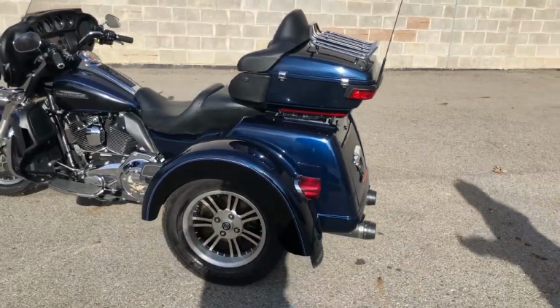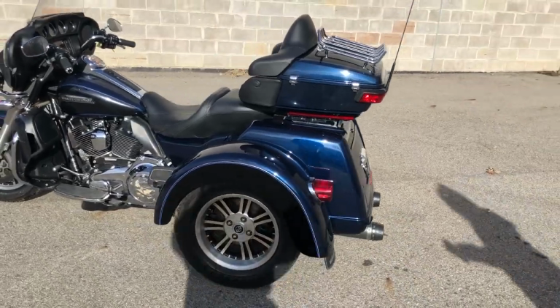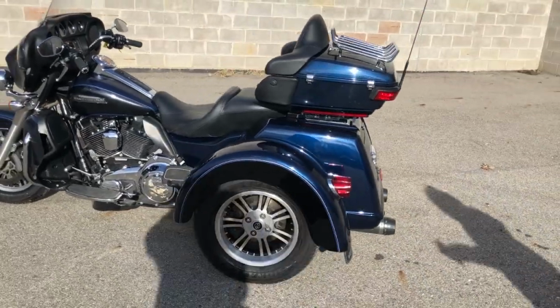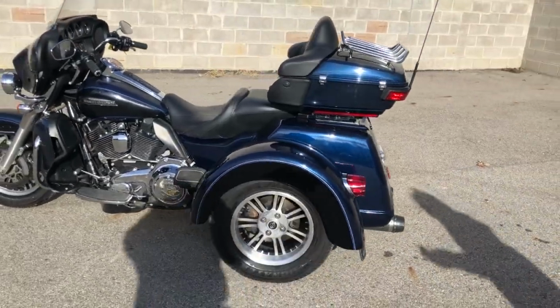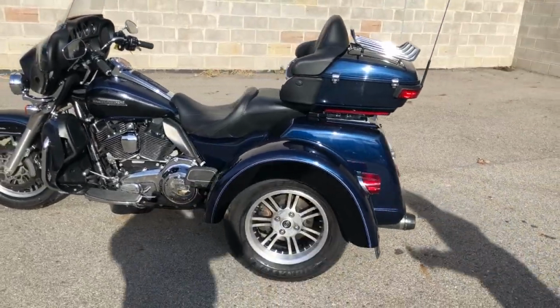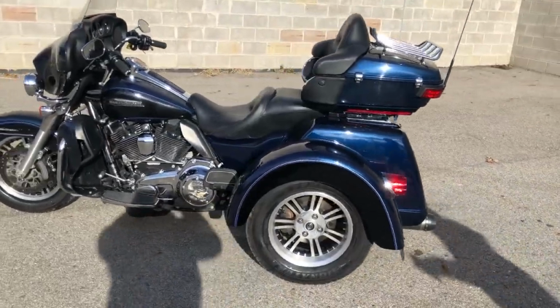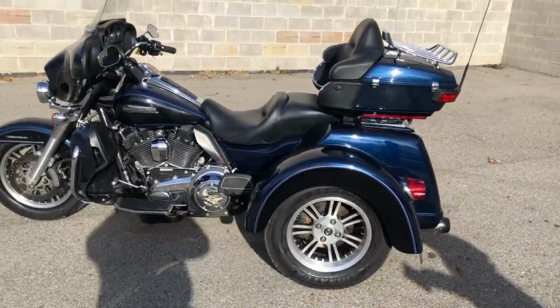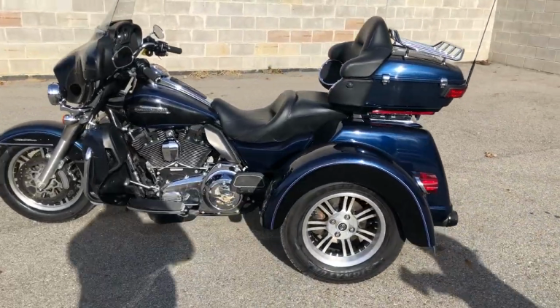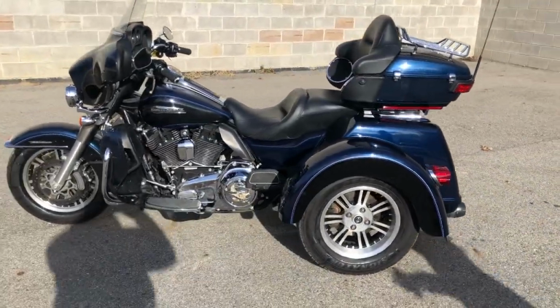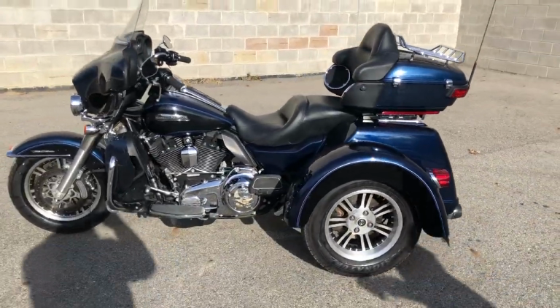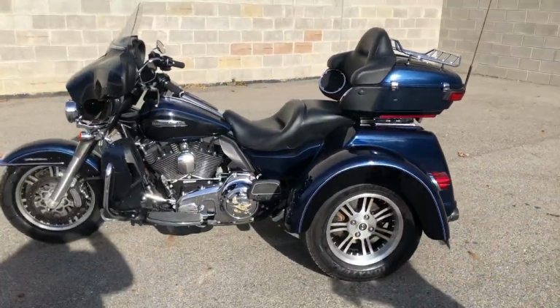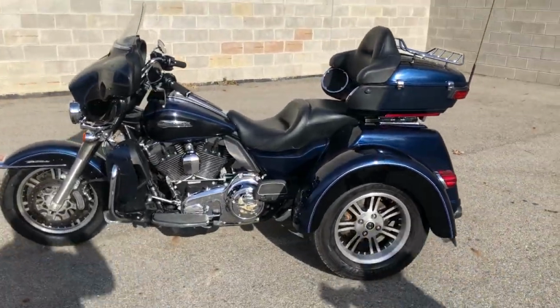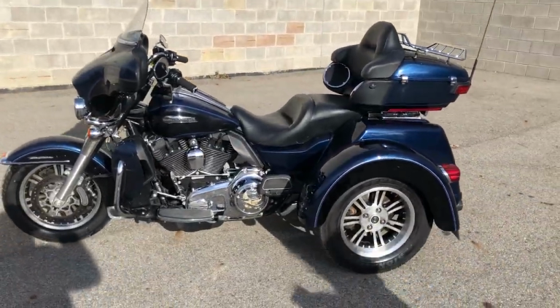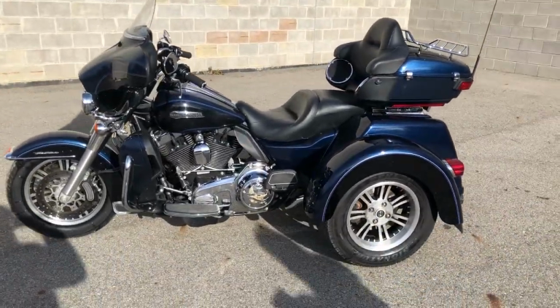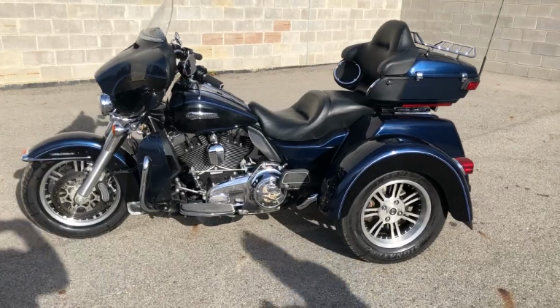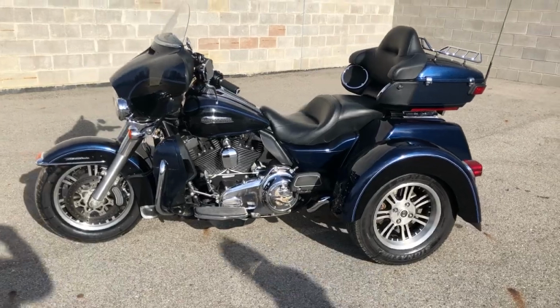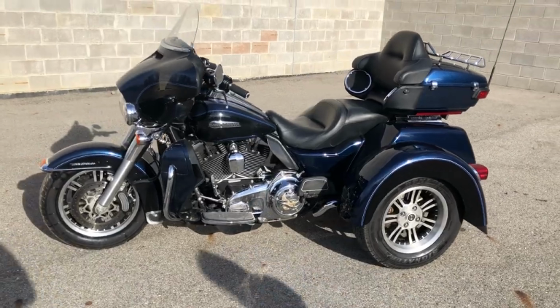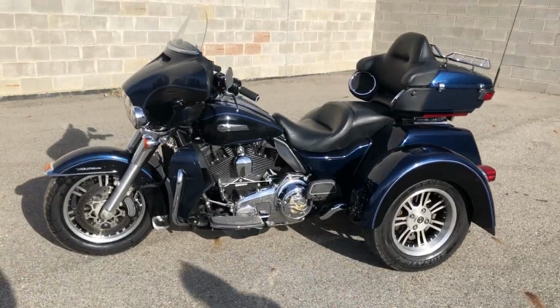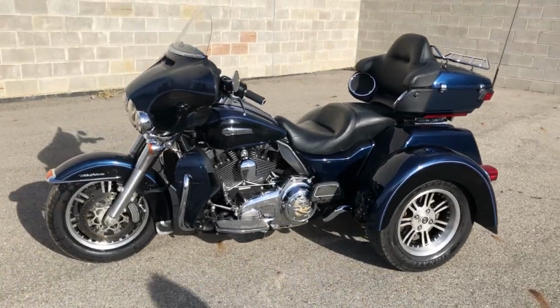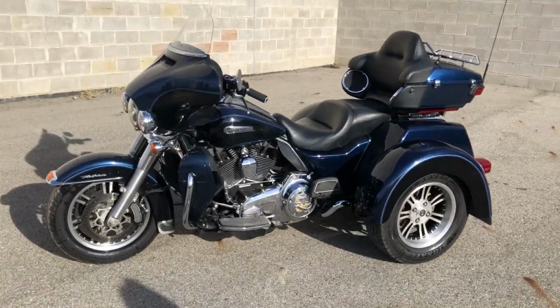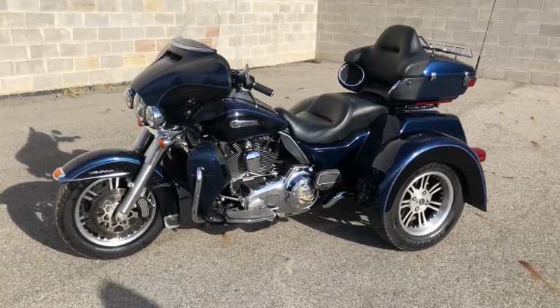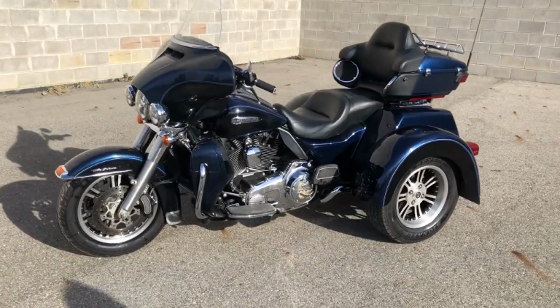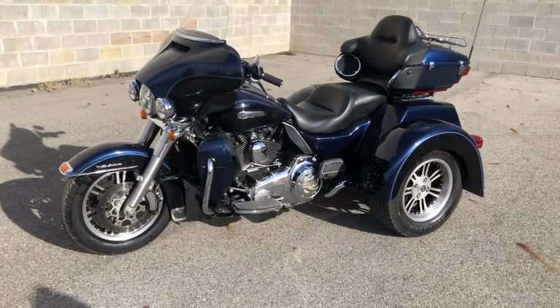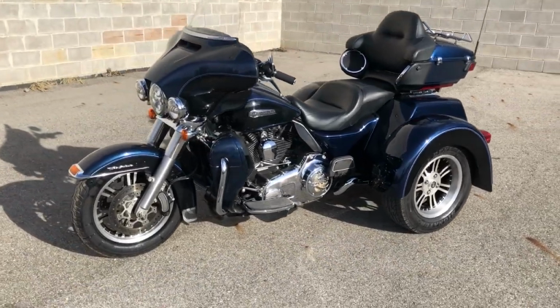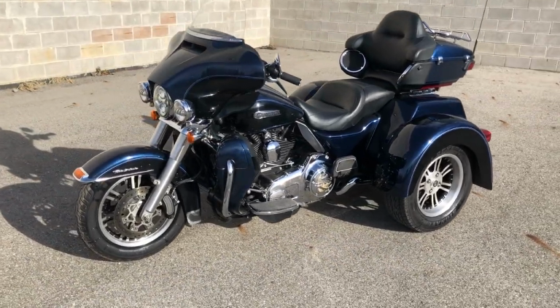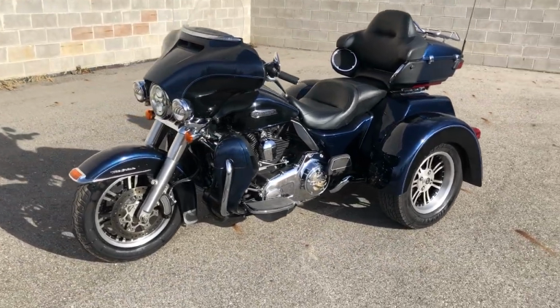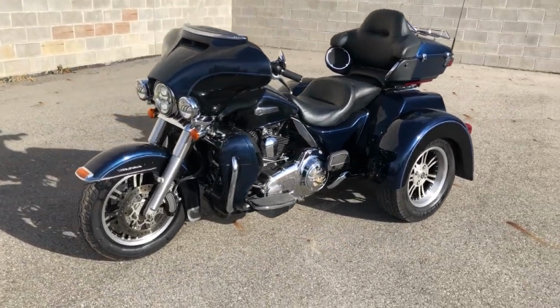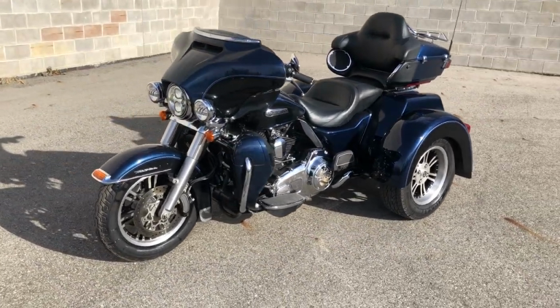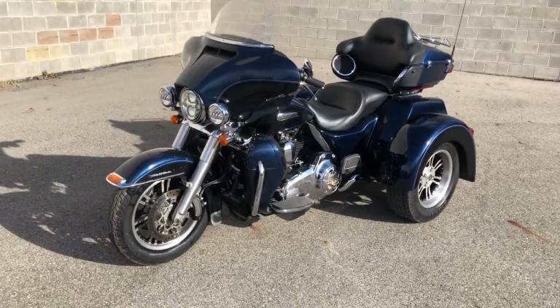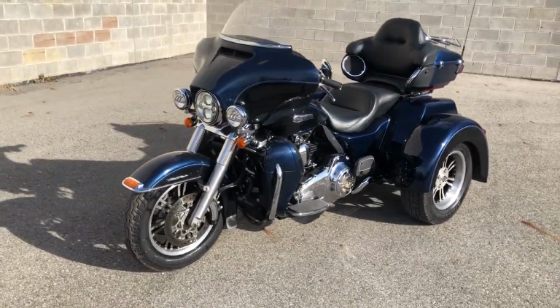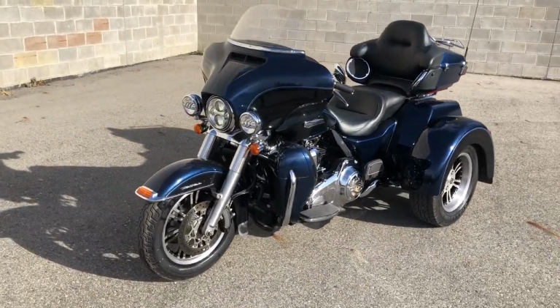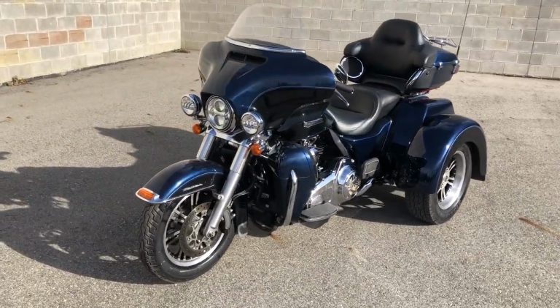It's clean with oversized LED screen, navigation, runs strong, everything works, needs nothing. And the Cobra exhaust sounds great.